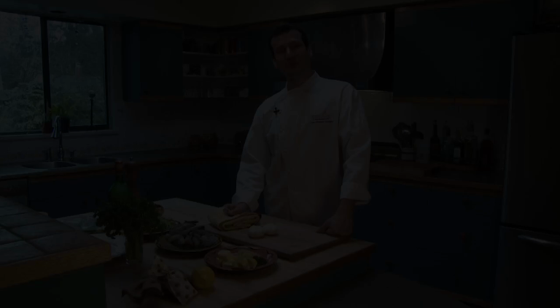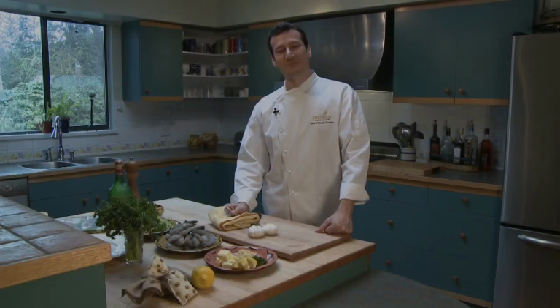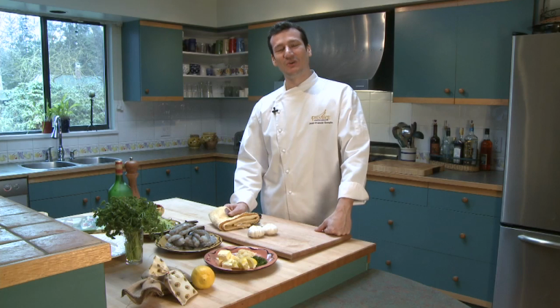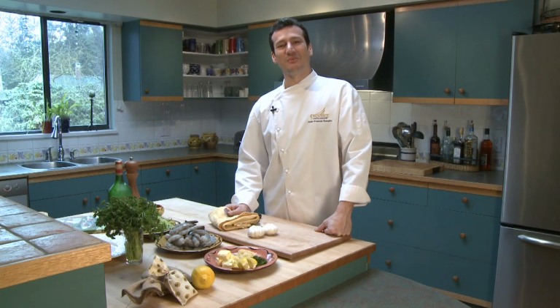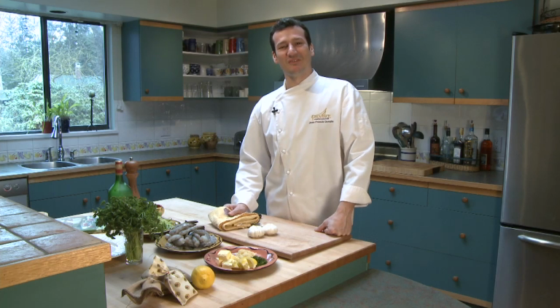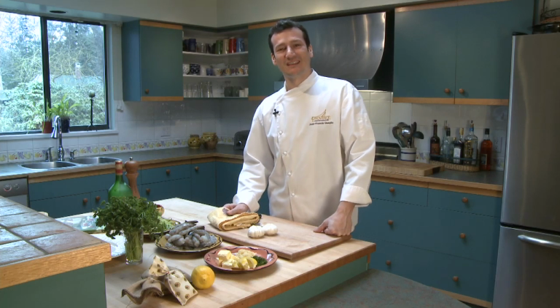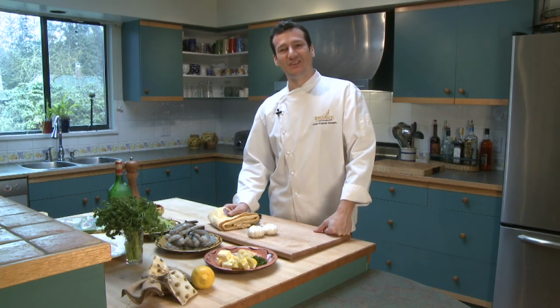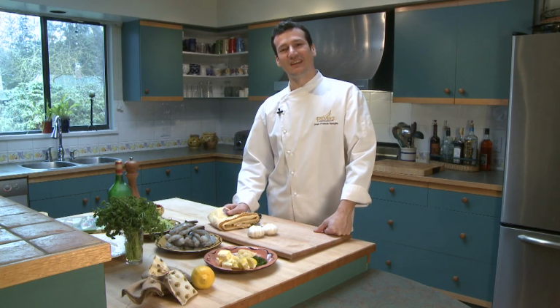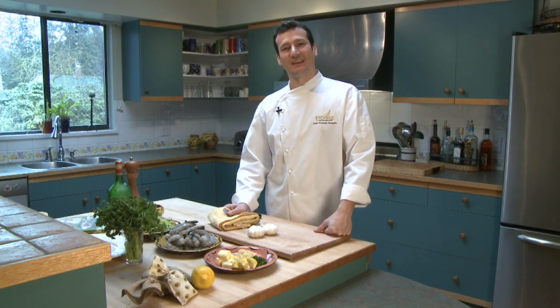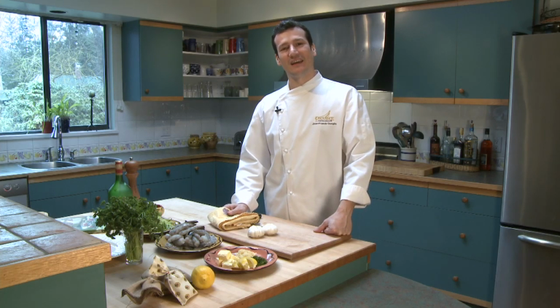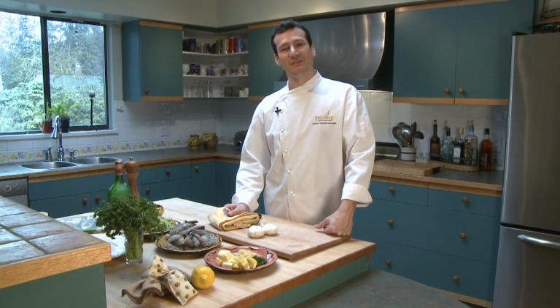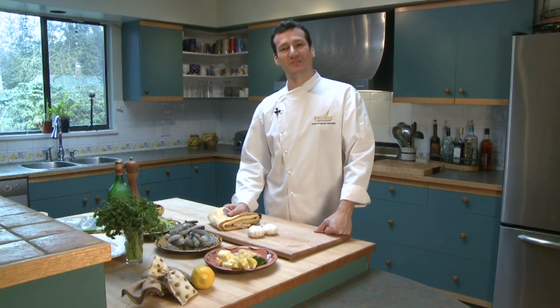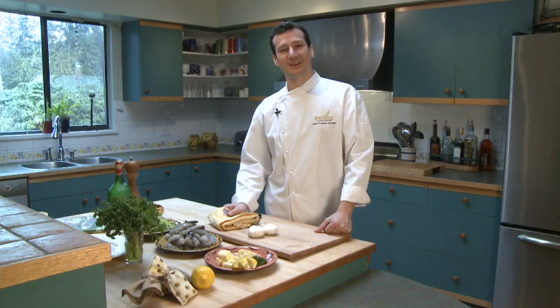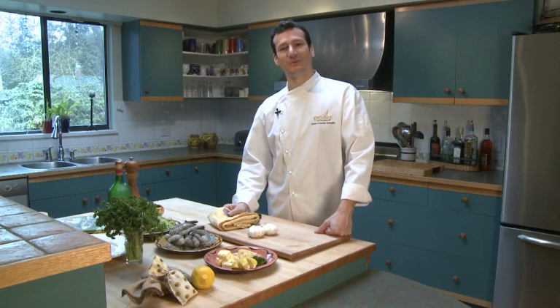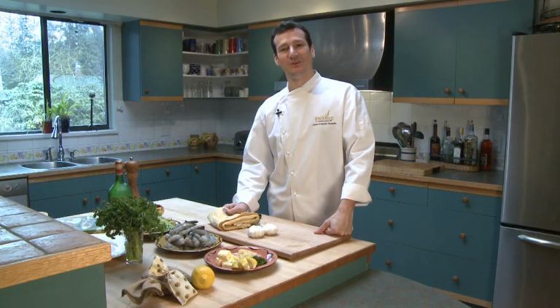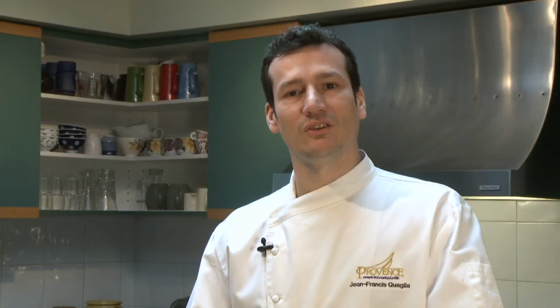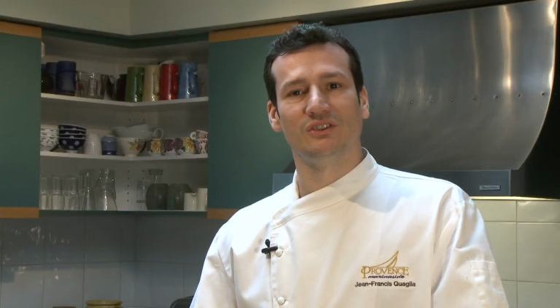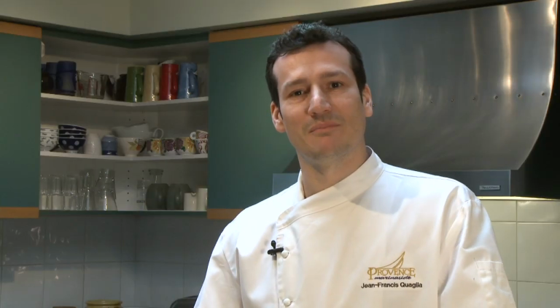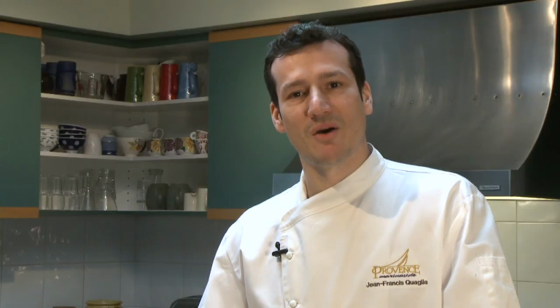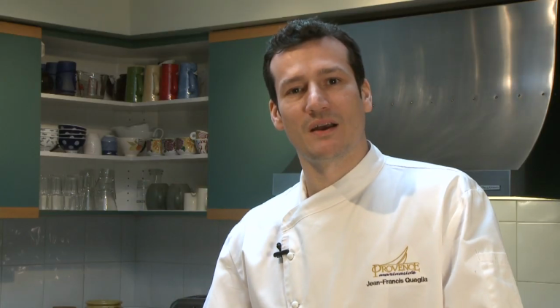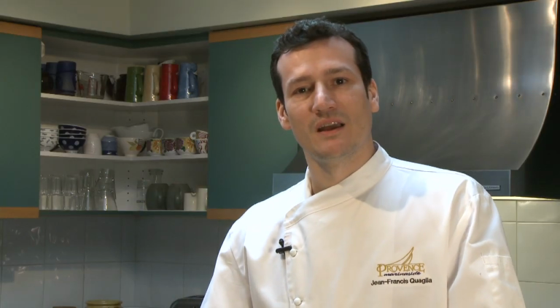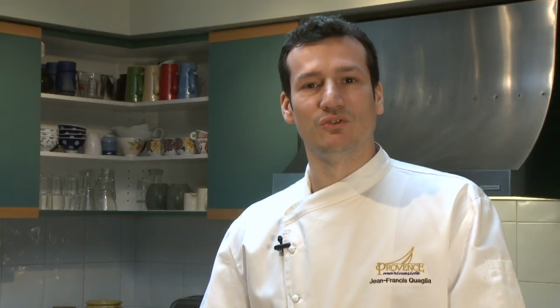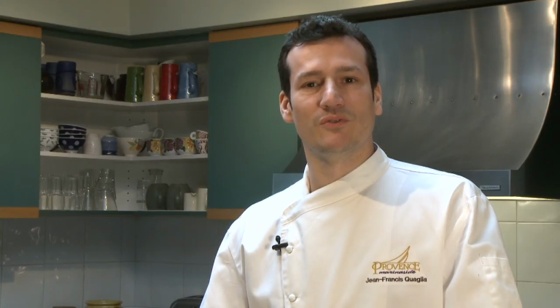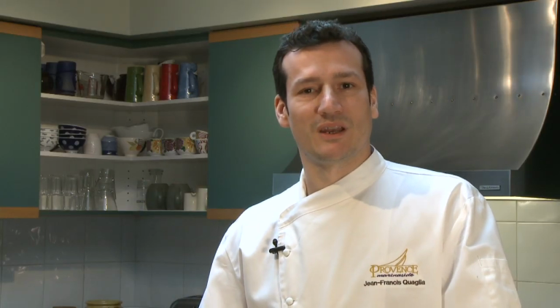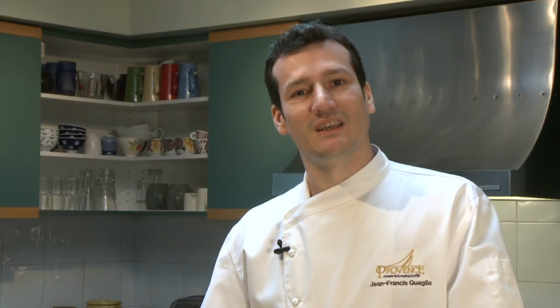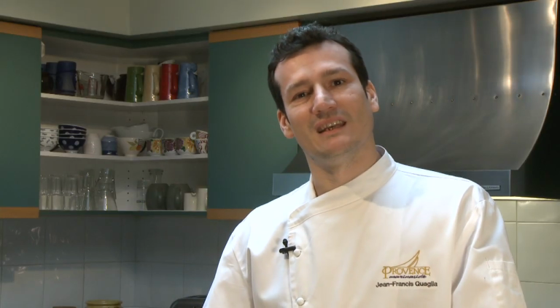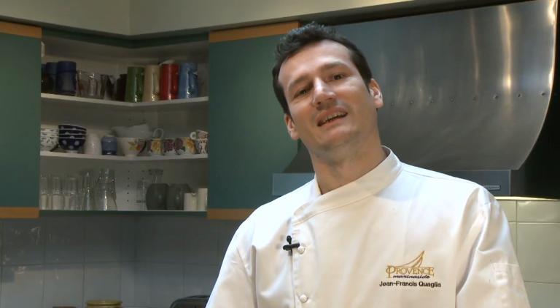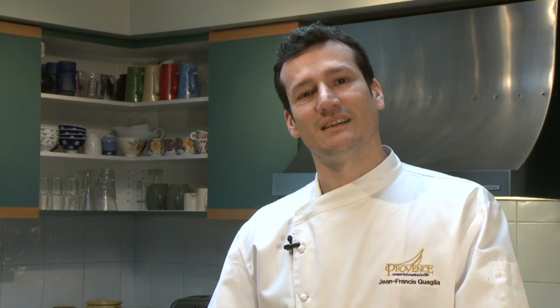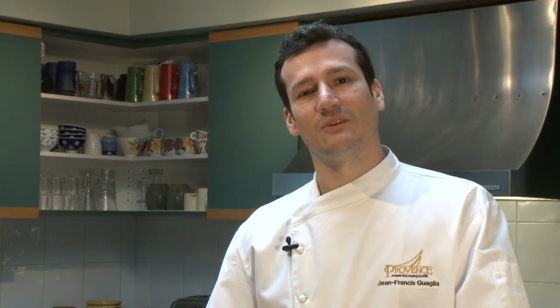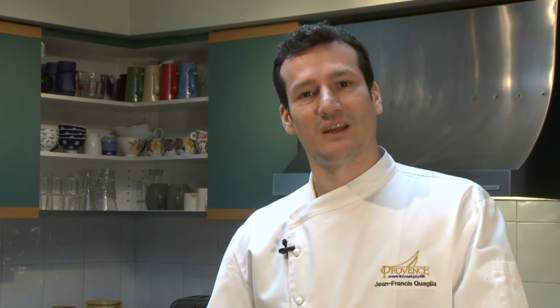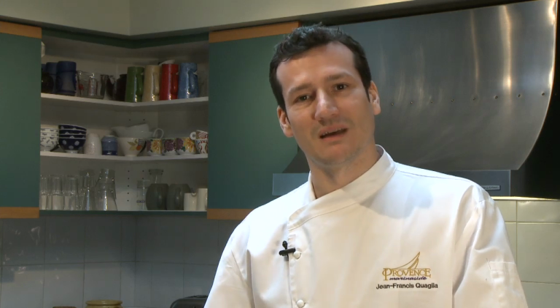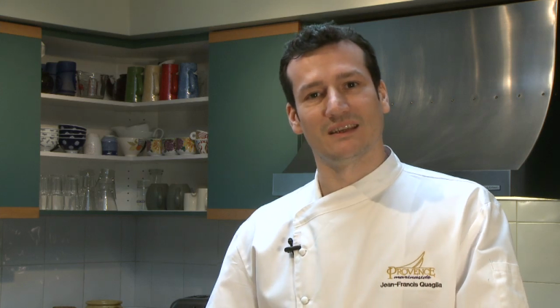Today I'm going to cook prawn provencal. It's a dish that I have in both of my restaurant menus. It's also a dish that my mom used to cook for me when I was a kid in the south of France, Marseille.